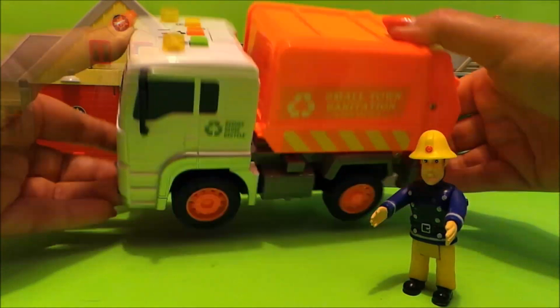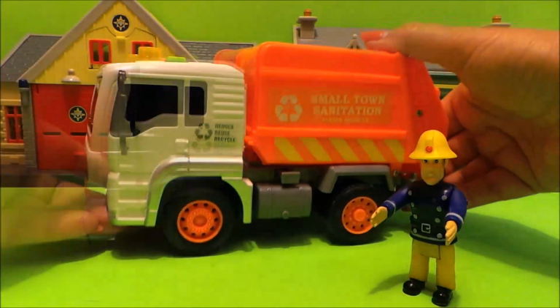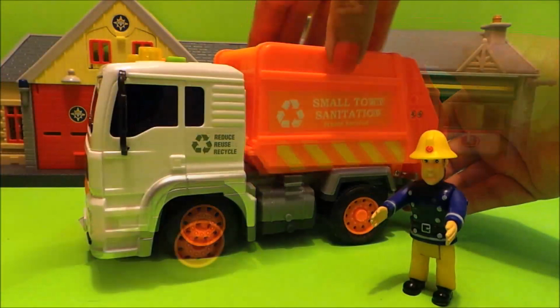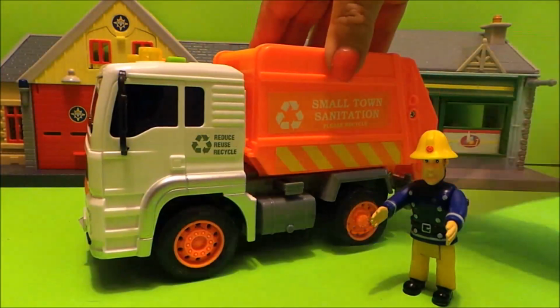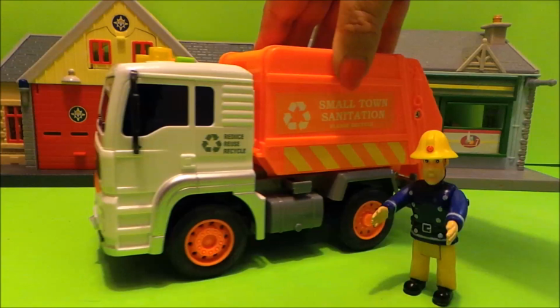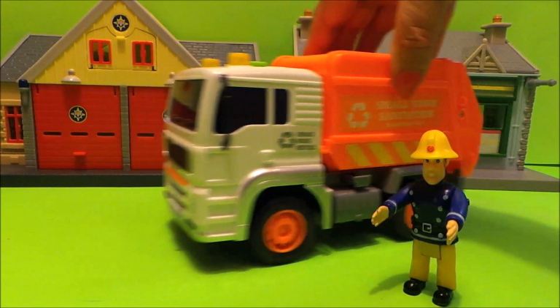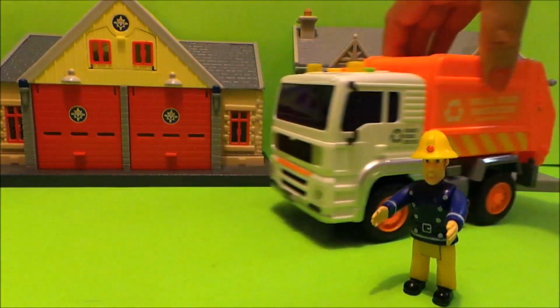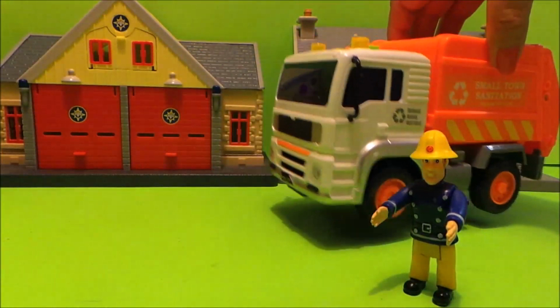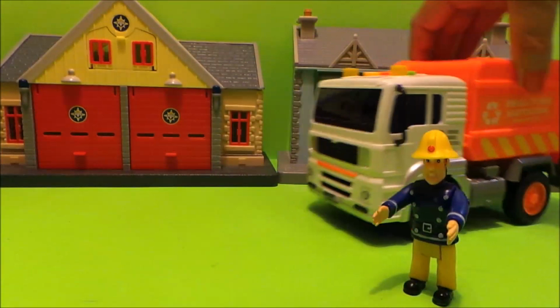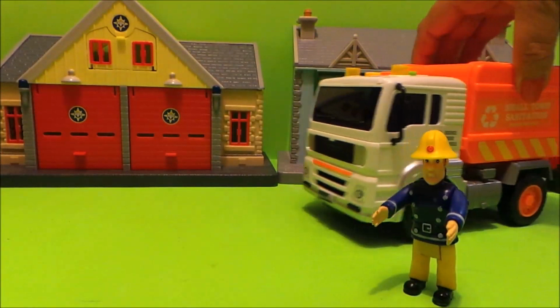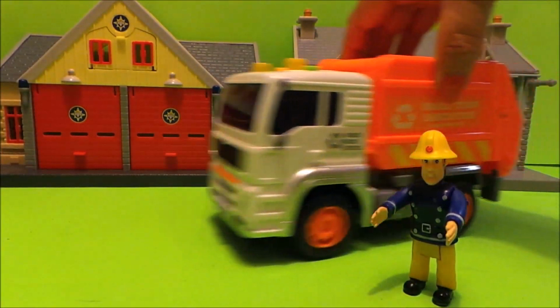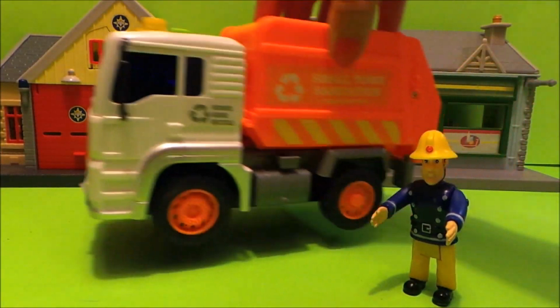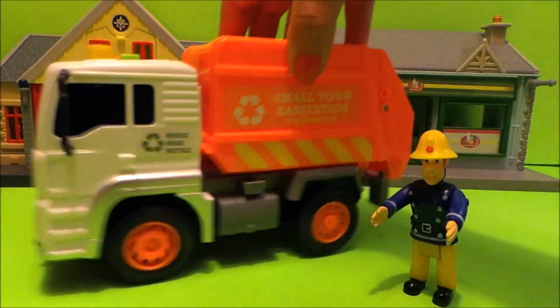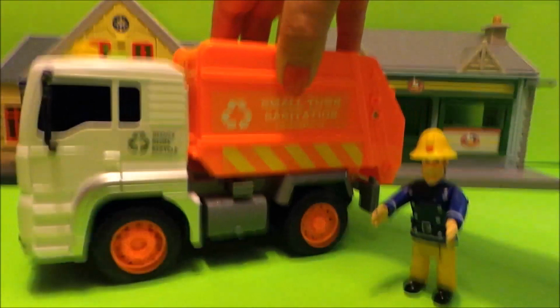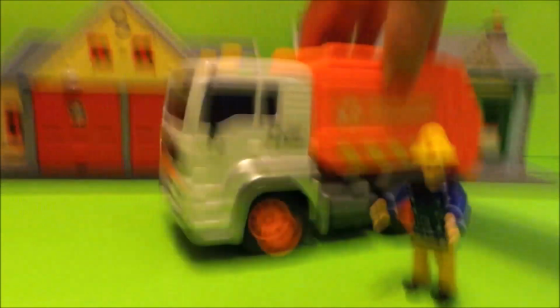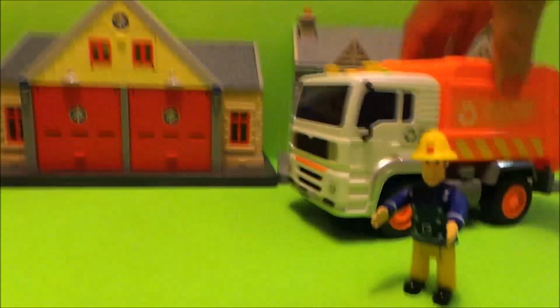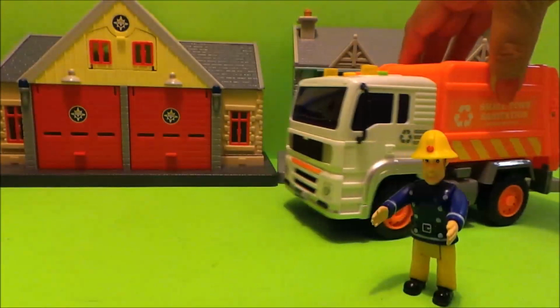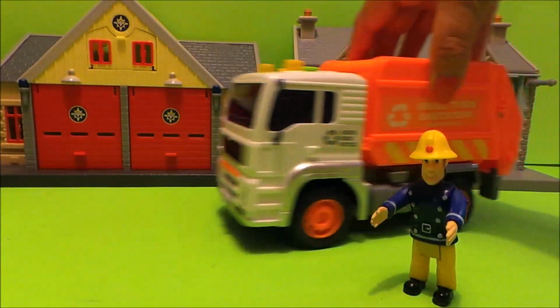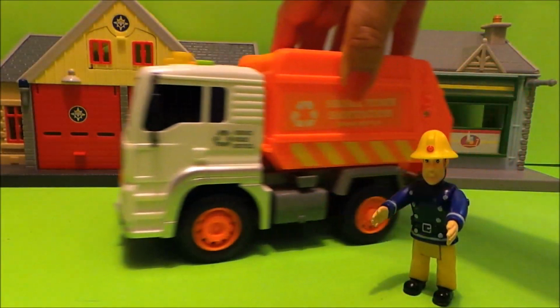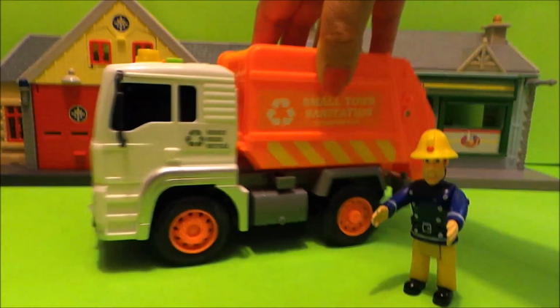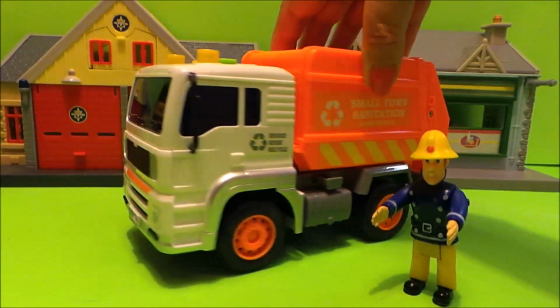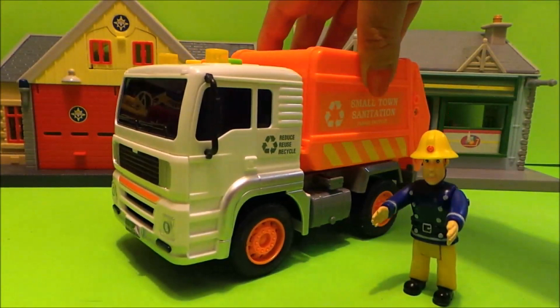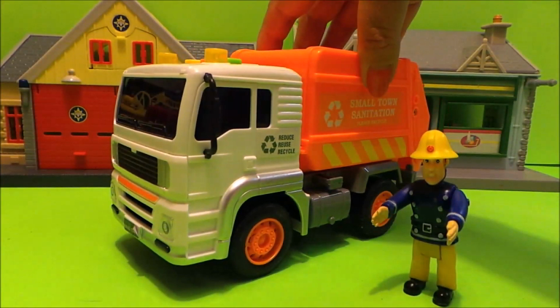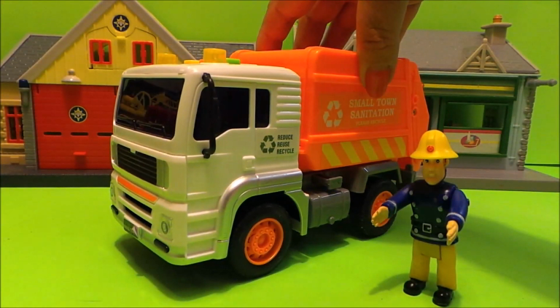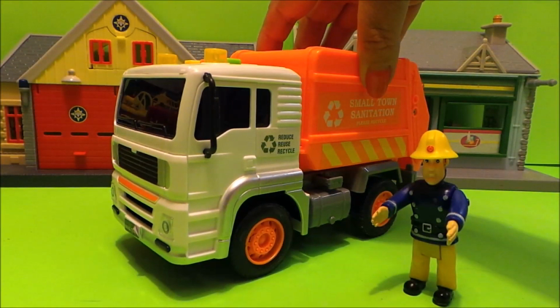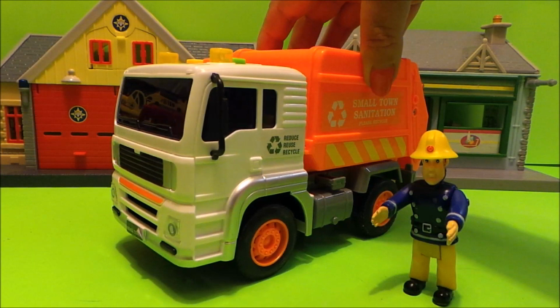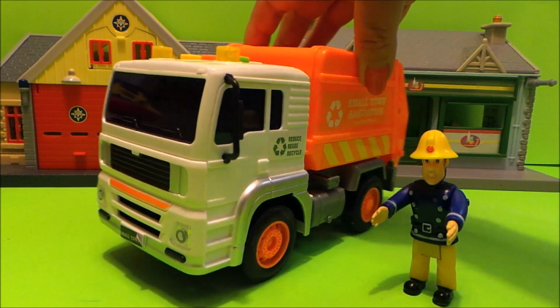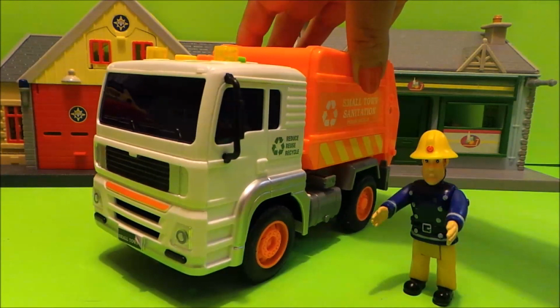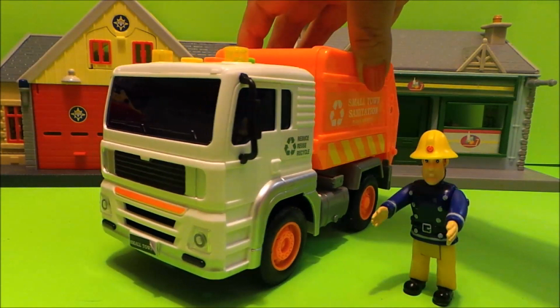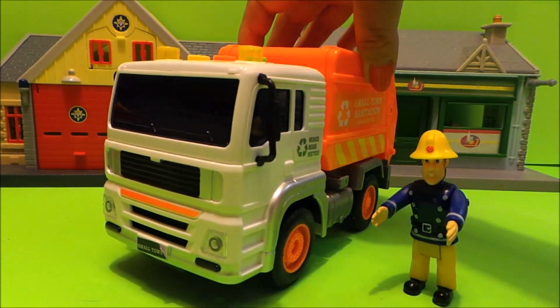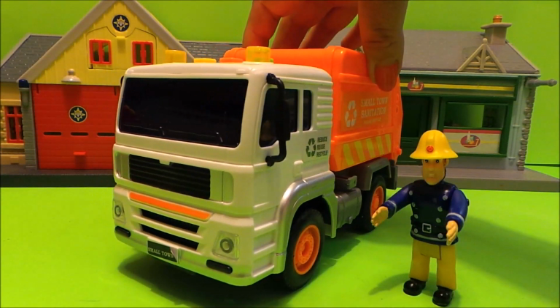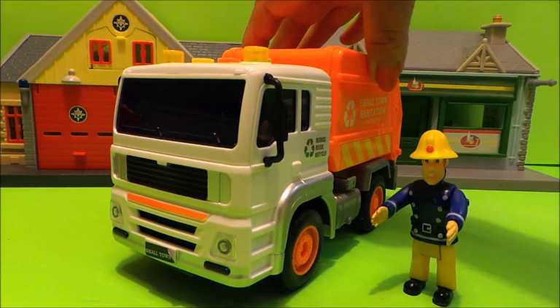Let's check out the movement. Oh, that's so cool! It's a friction-powered vehicle.